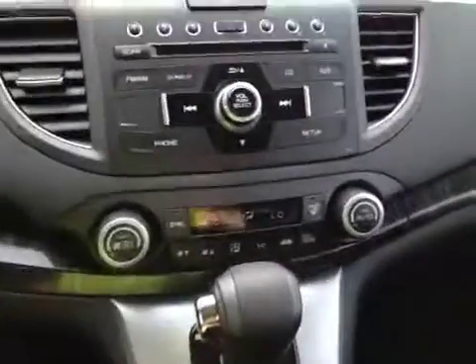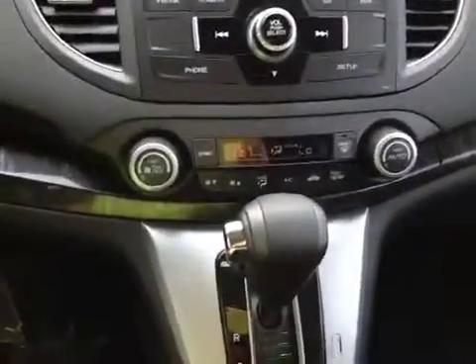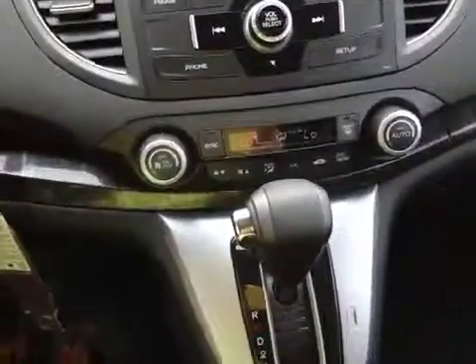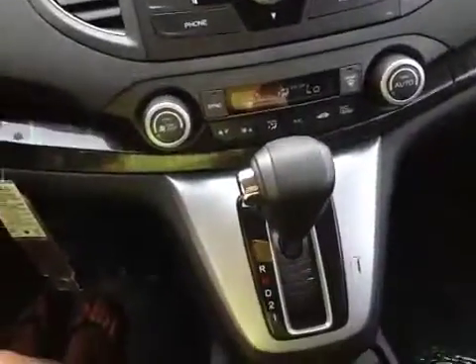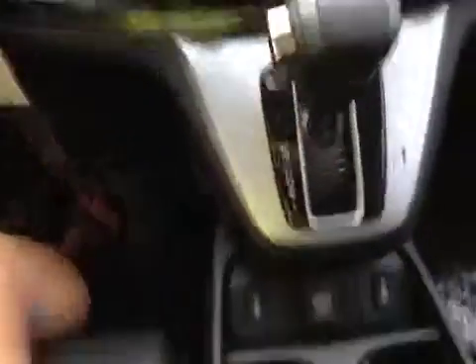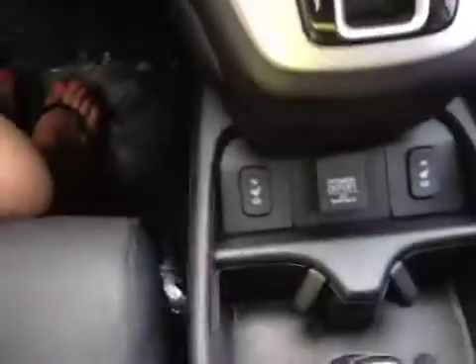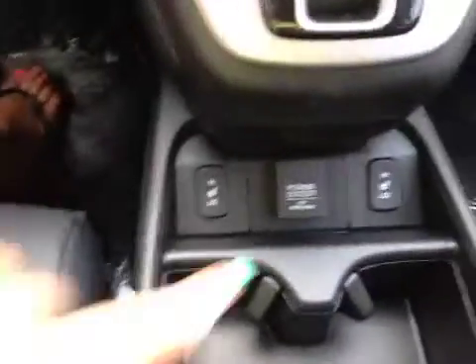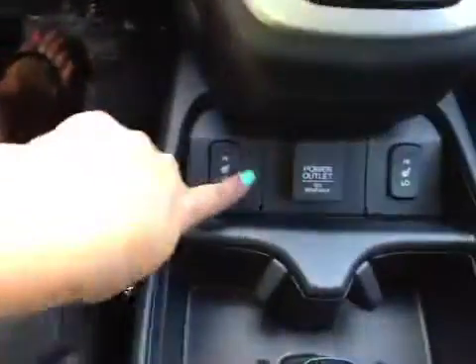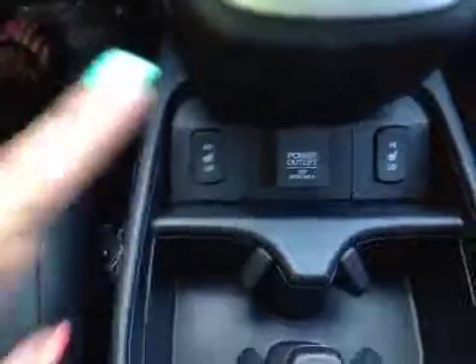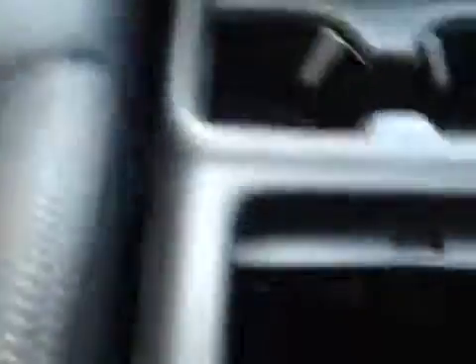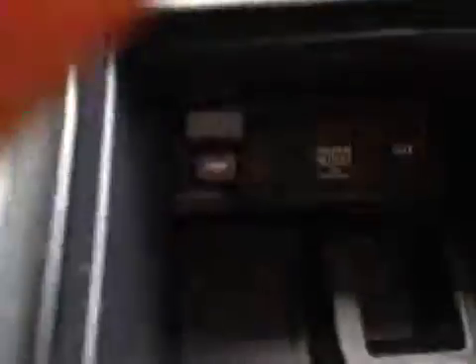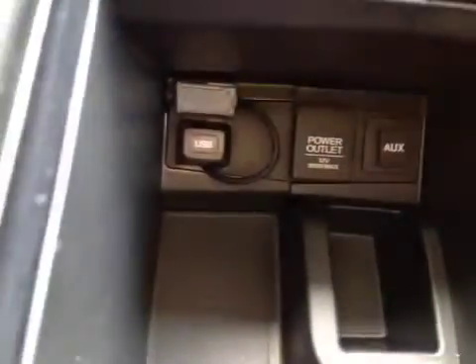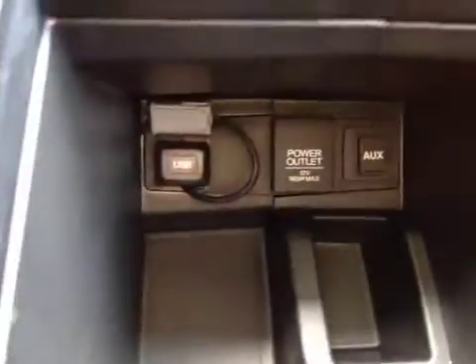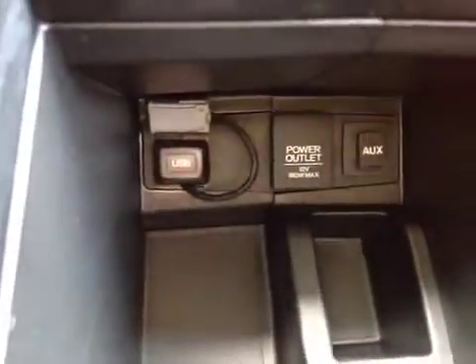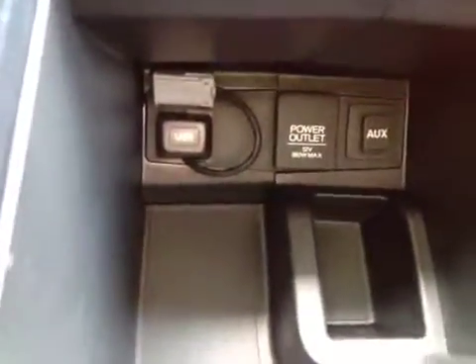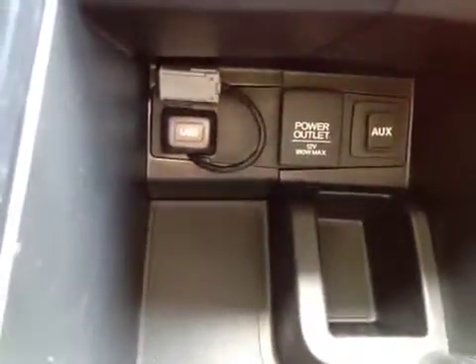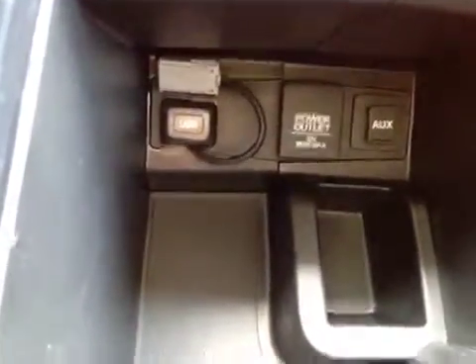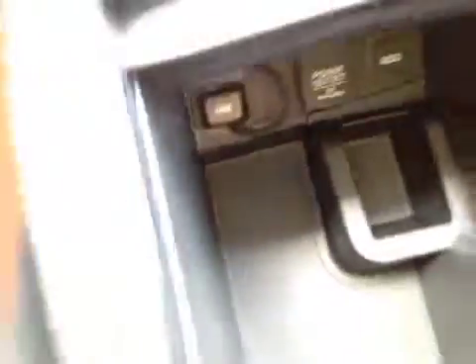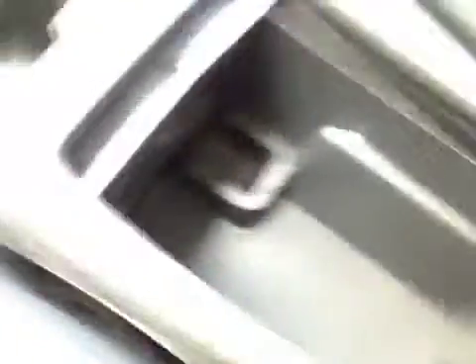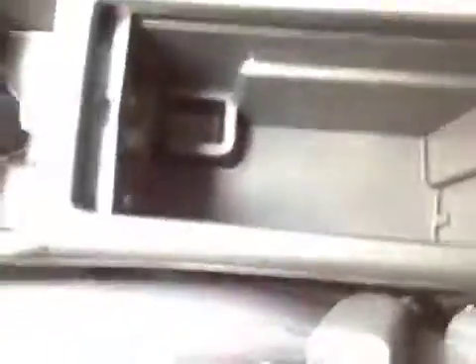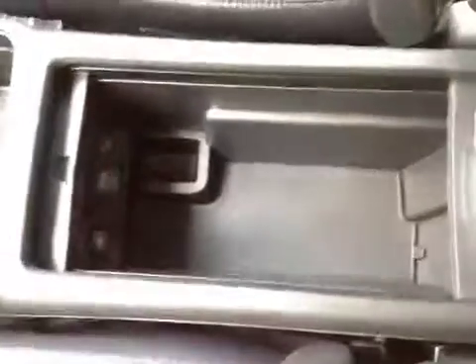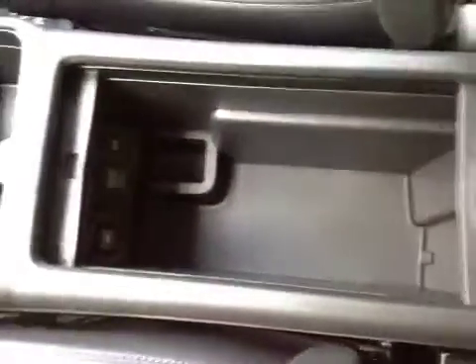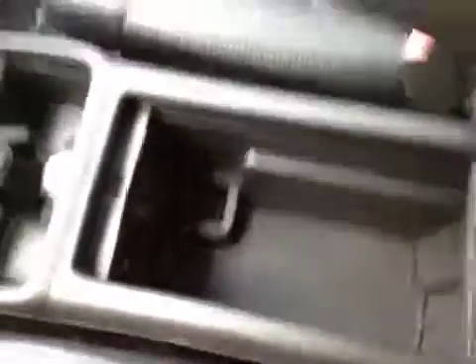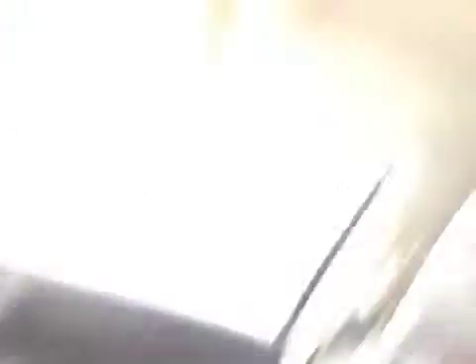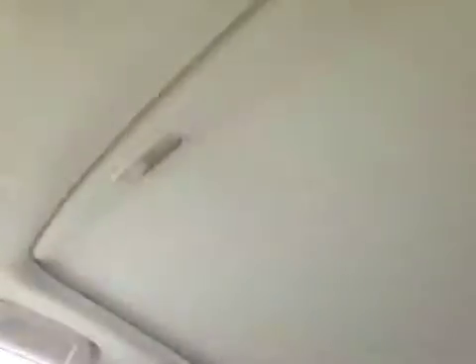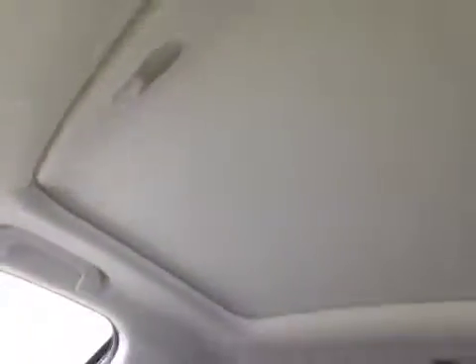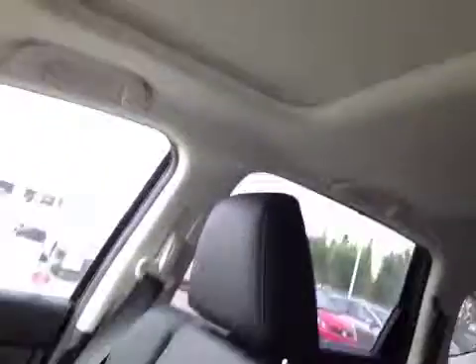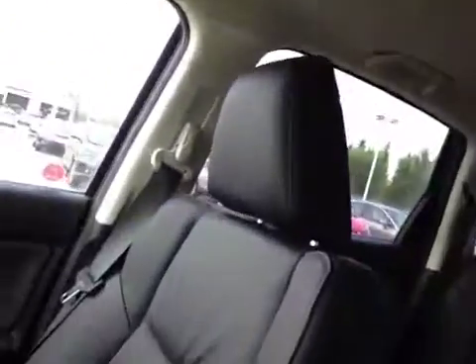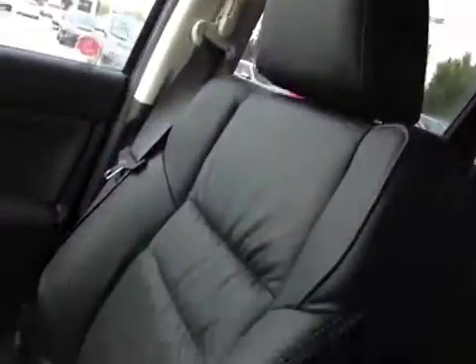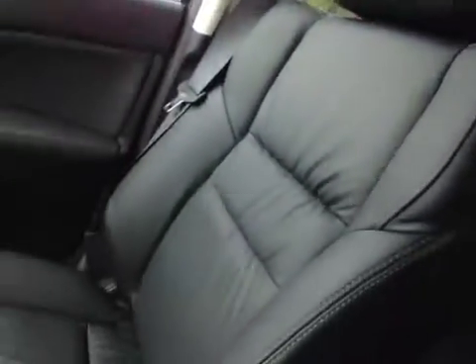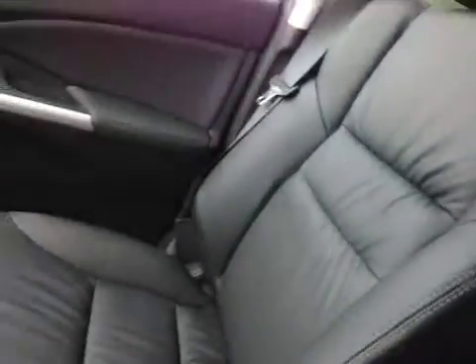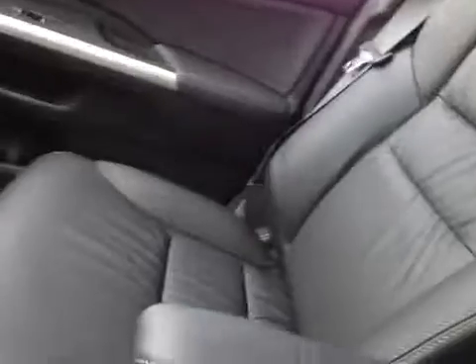There's dual air conditioning with heated seats, a power outlet, a USB power outlet and auxiliary as well. And a nice deep storage.